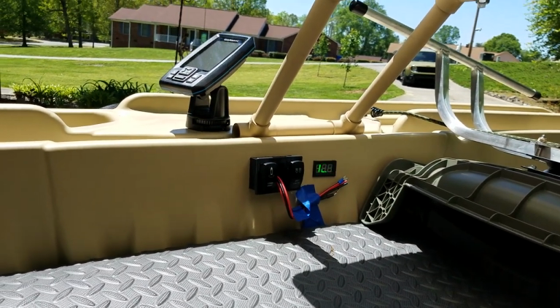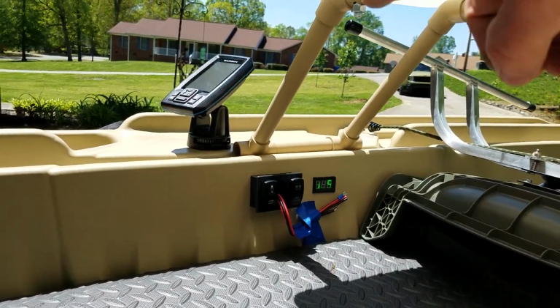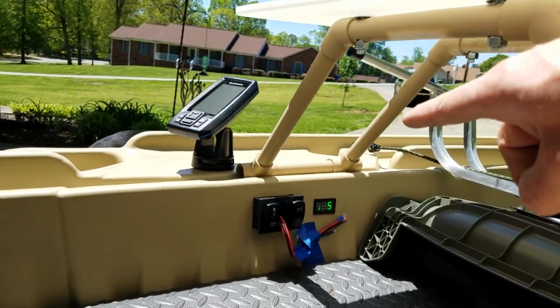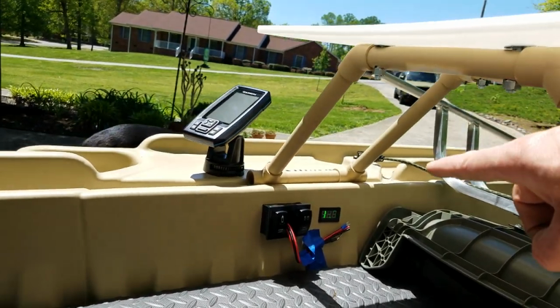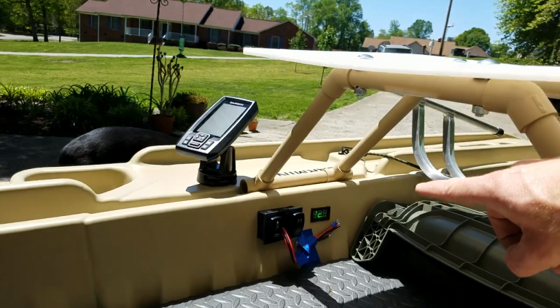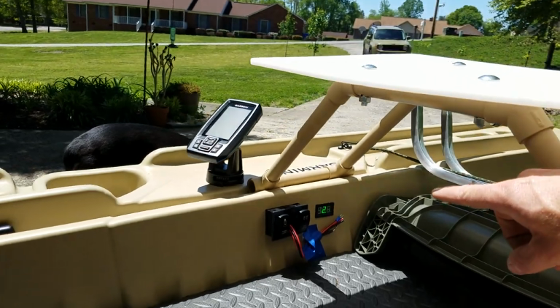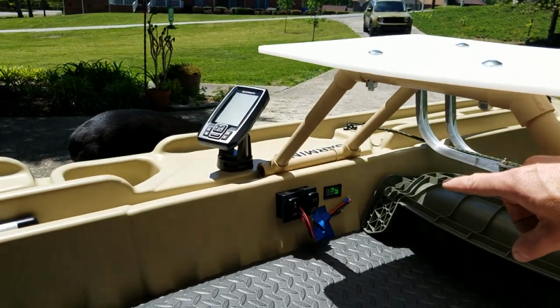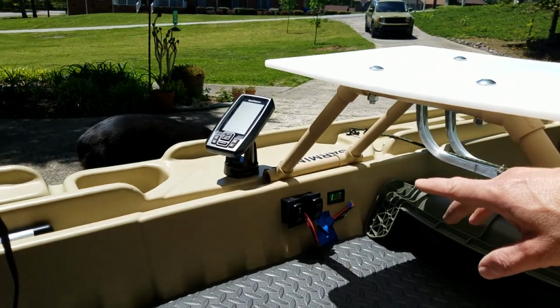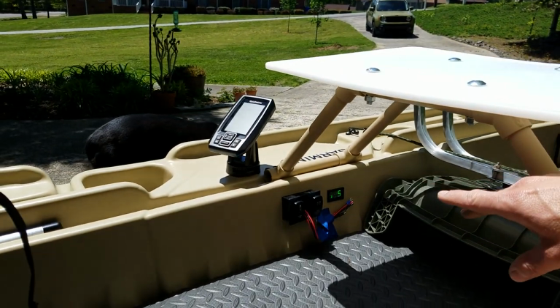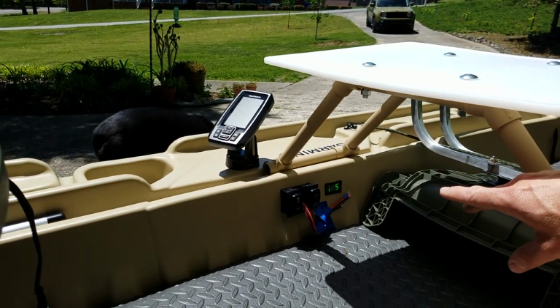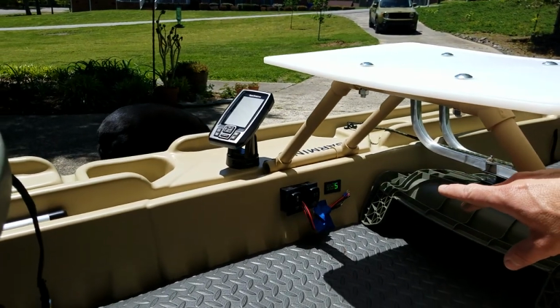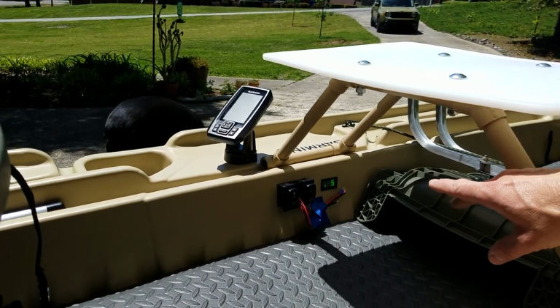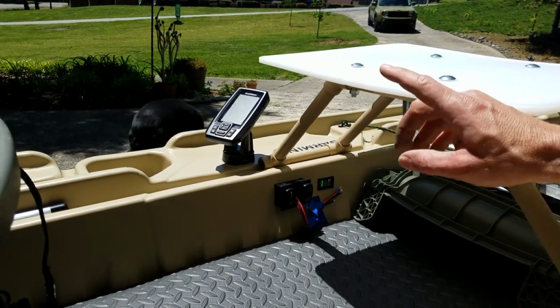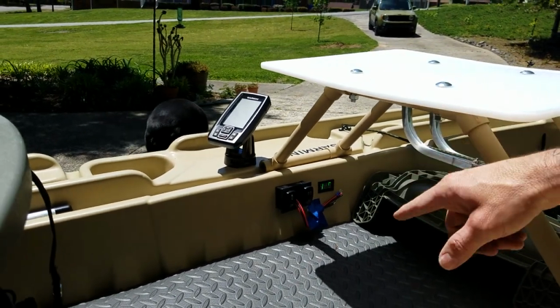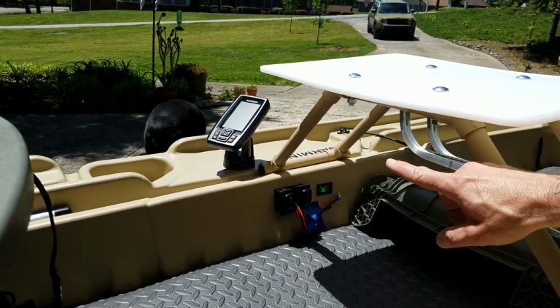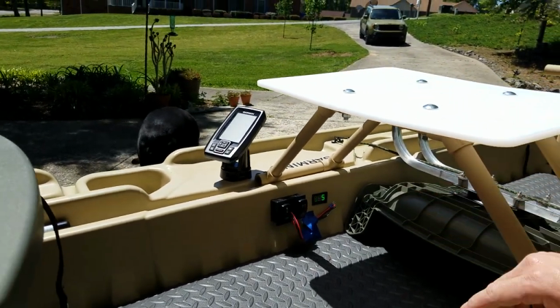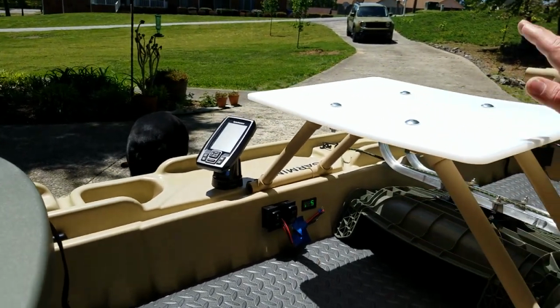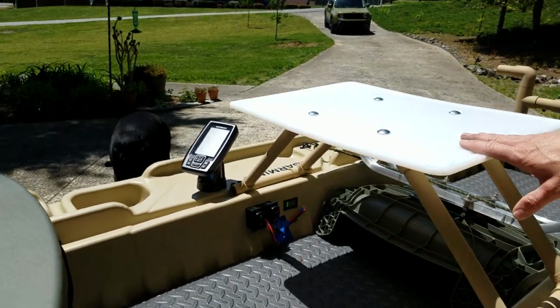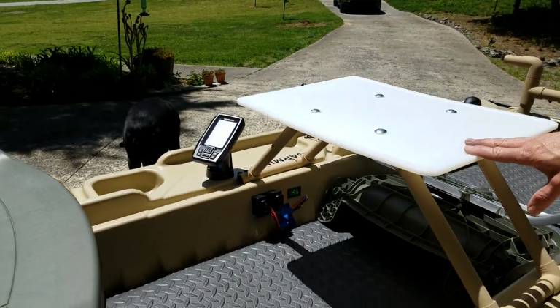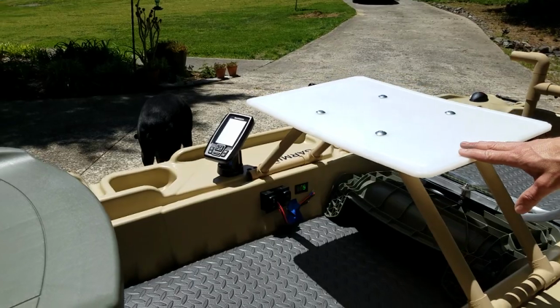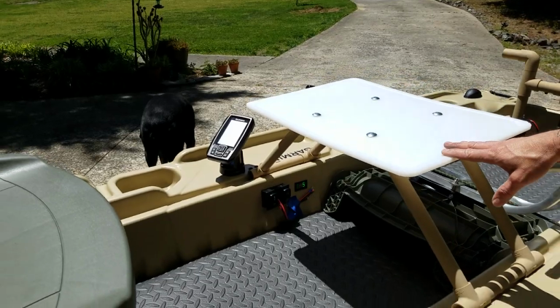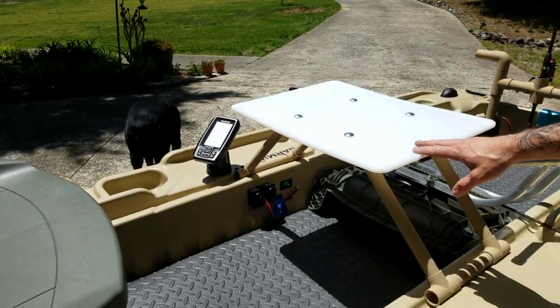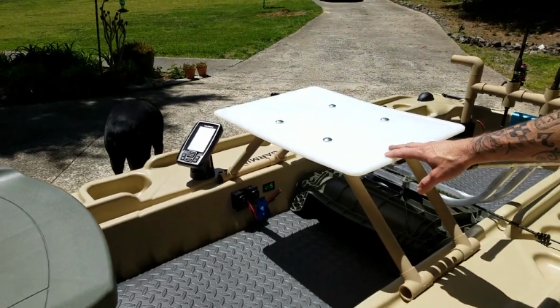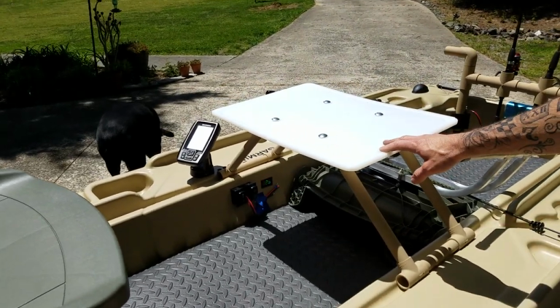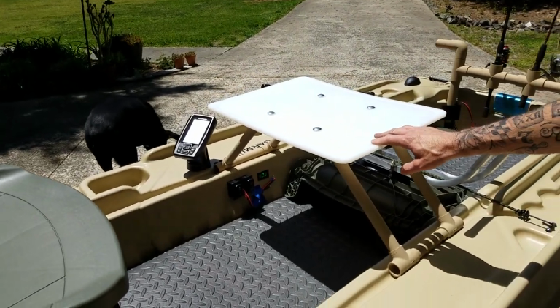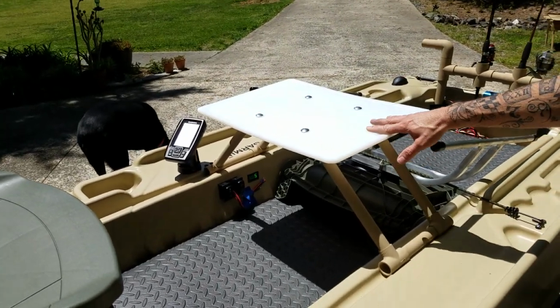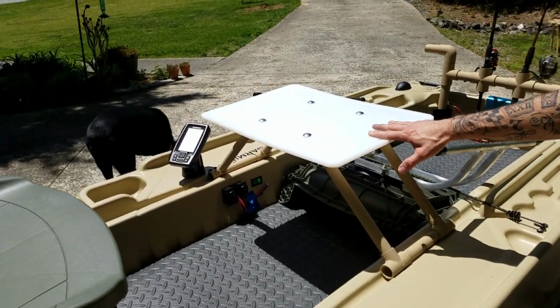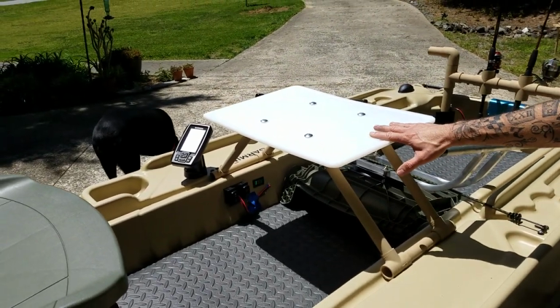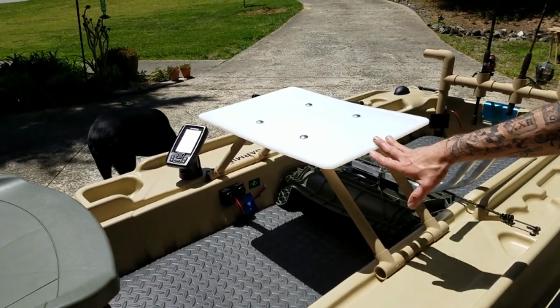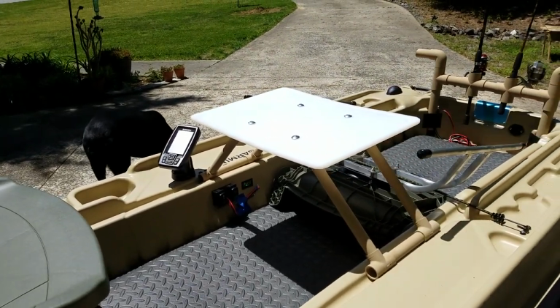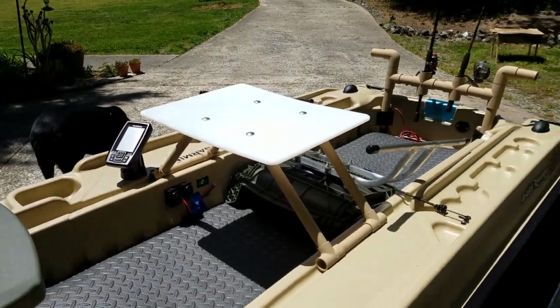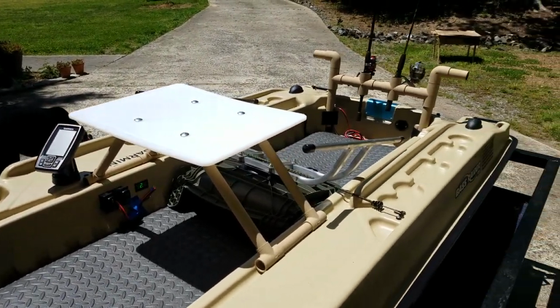Here's the Garmin fish finder — I had a little bit of a wire problem the other day so I've got to get that re-run. I also did this table this morning out of PVC and a $12 cutting board from Walmart — easy build.